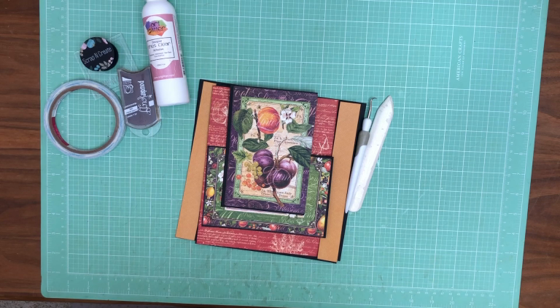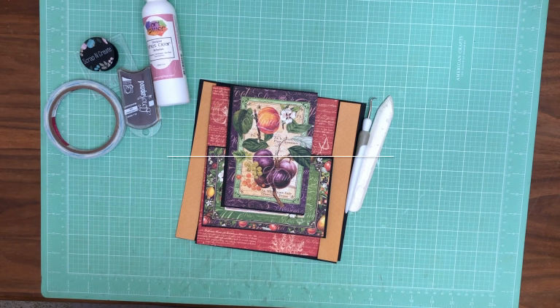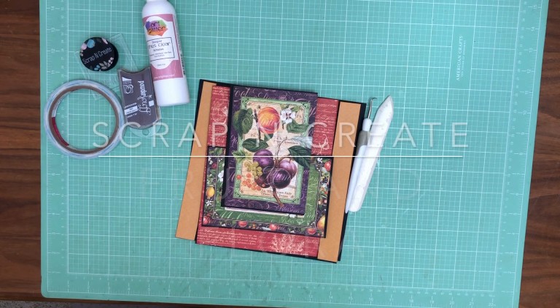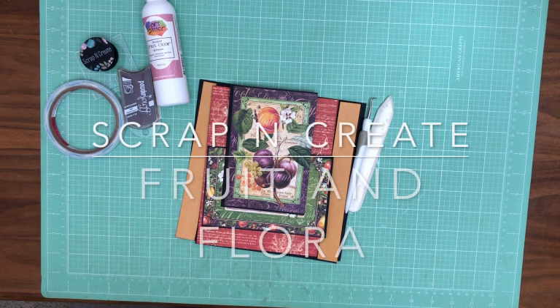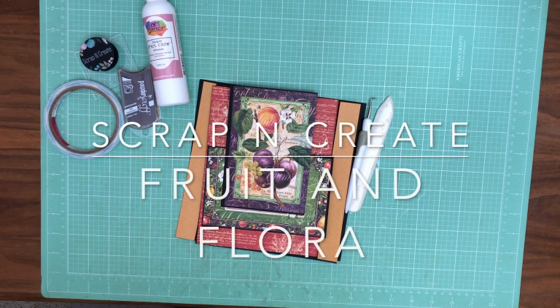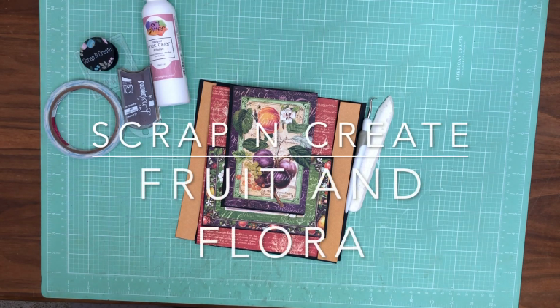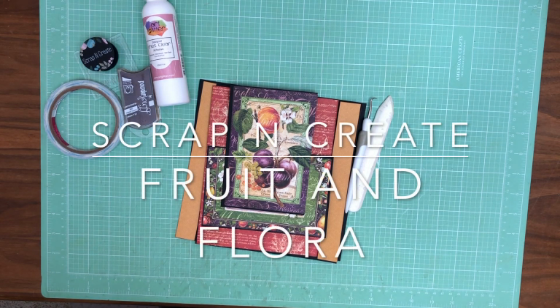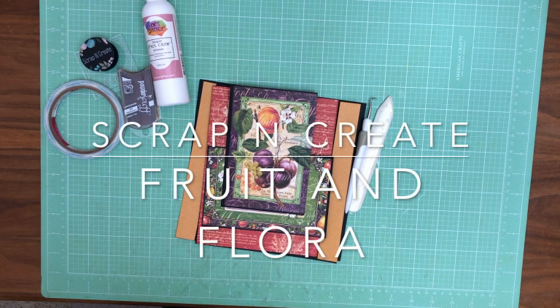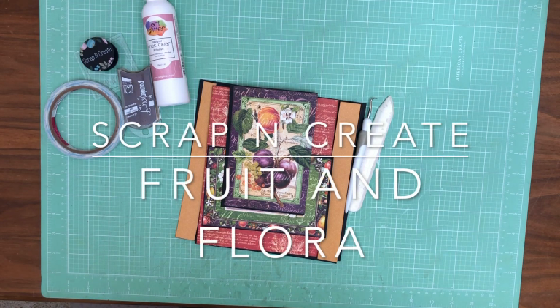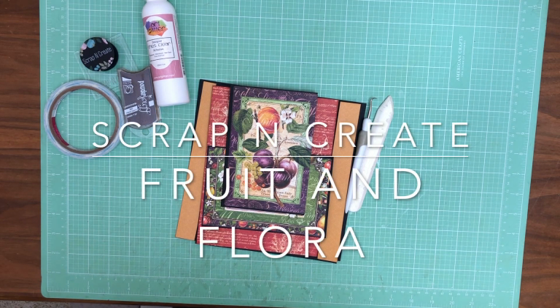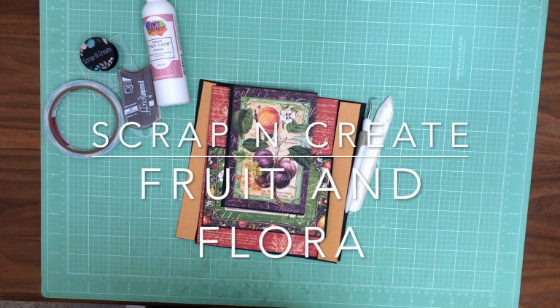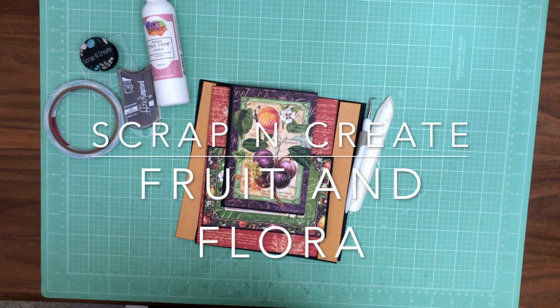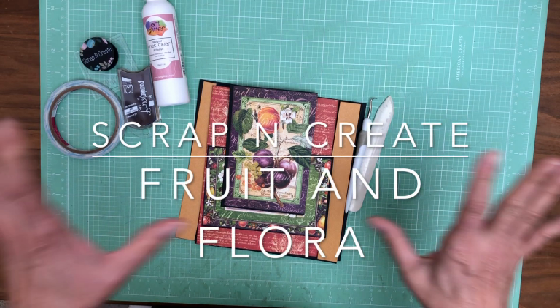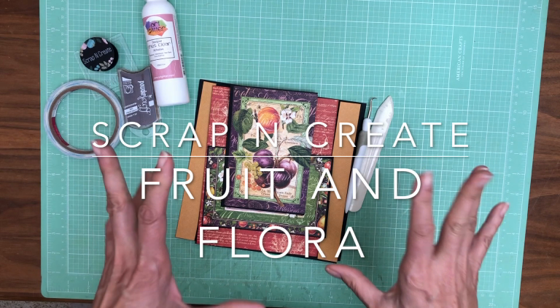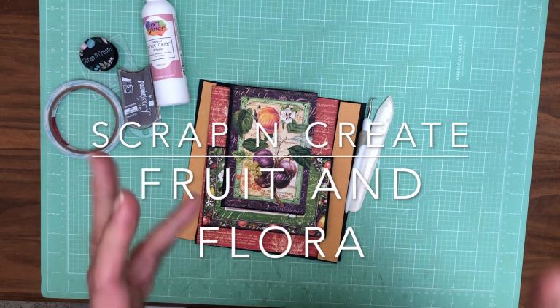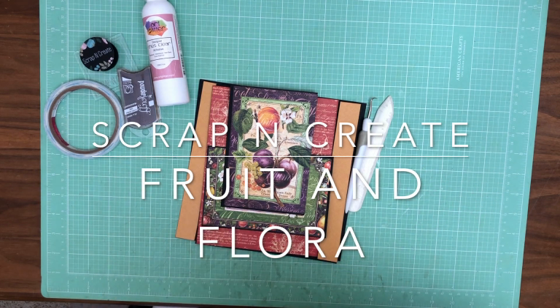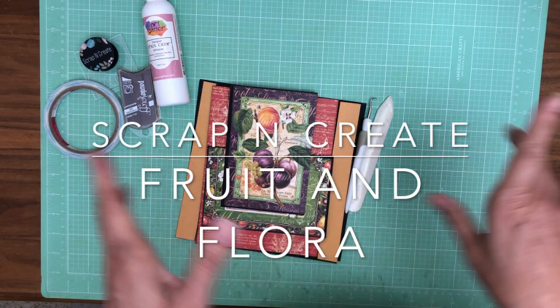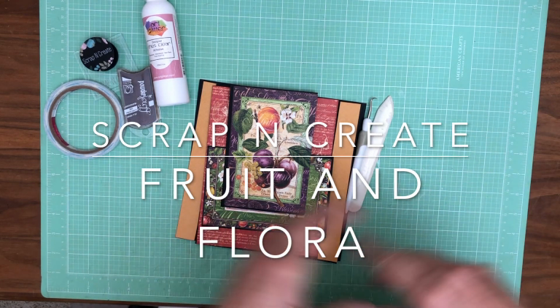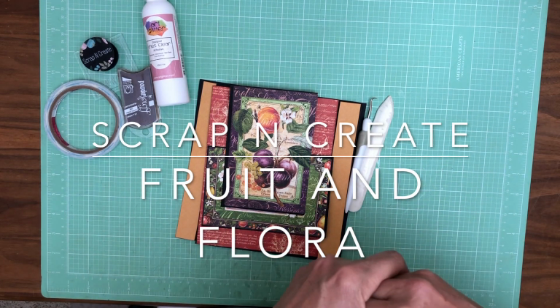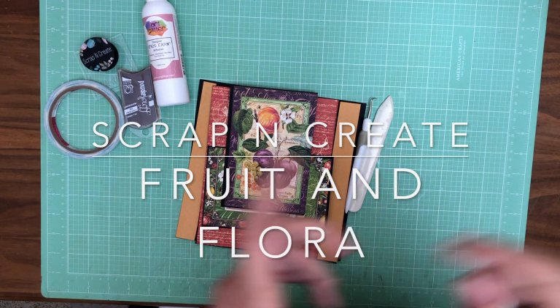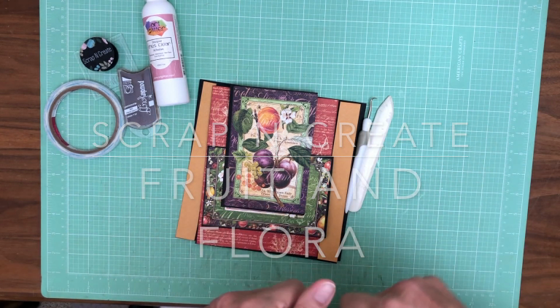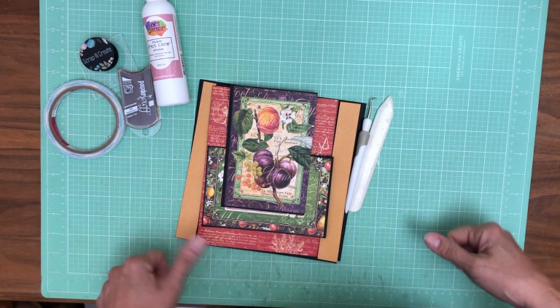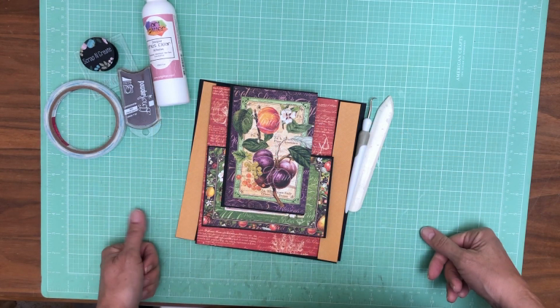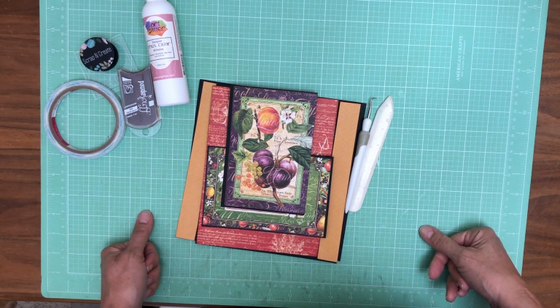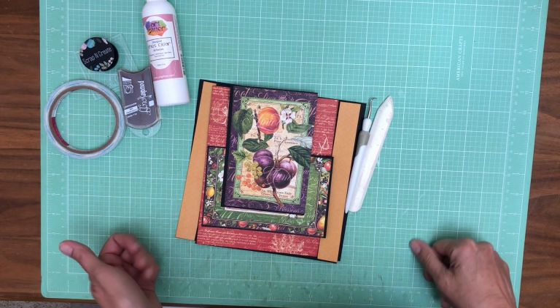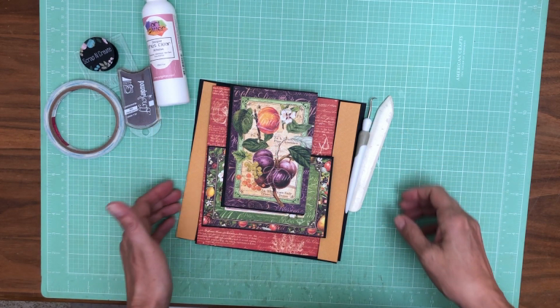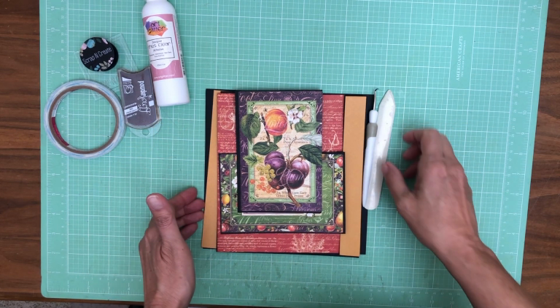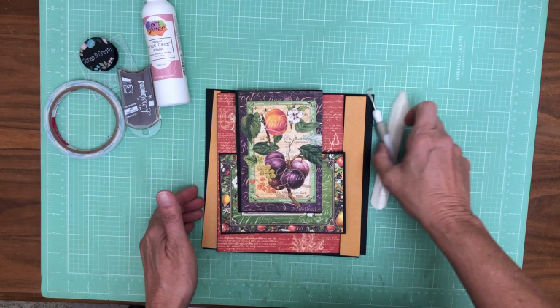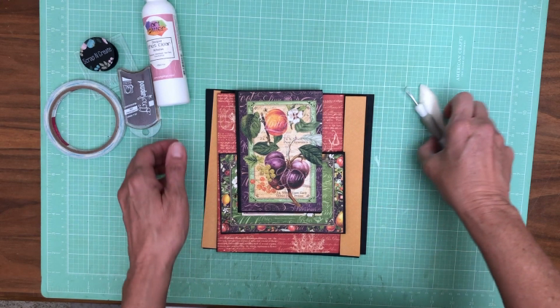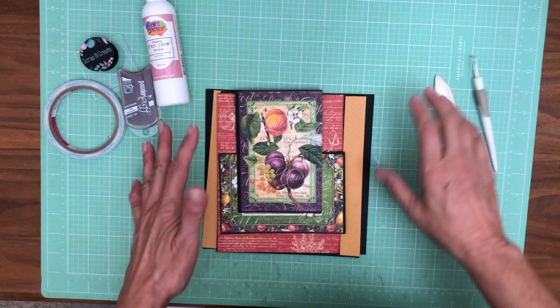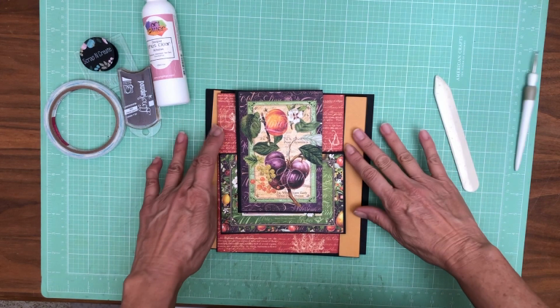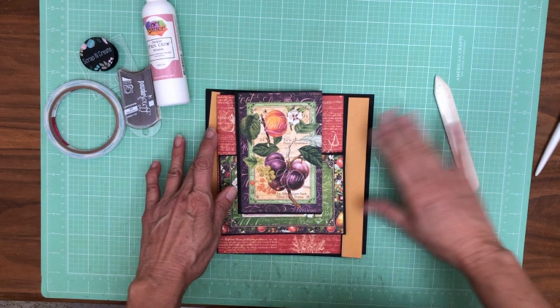Hey everyone, it's Daphne from Scrap and Create. Today we're going to get started working on the Fruit and Flora mini album. This is an eight and a half by eight and a half. We're going to get started on page one and this is the overall design for page one.